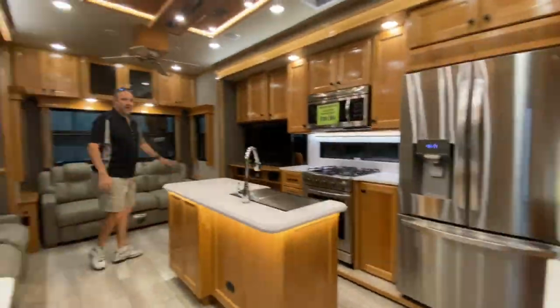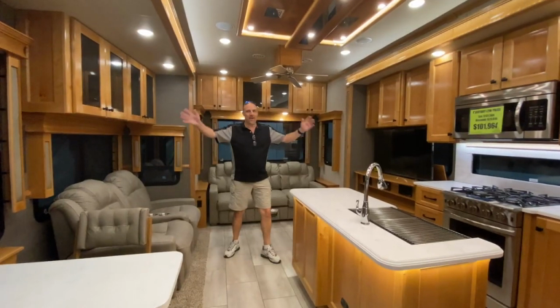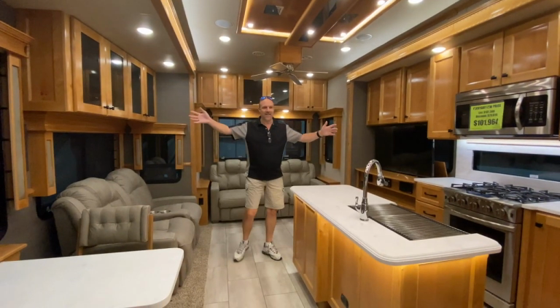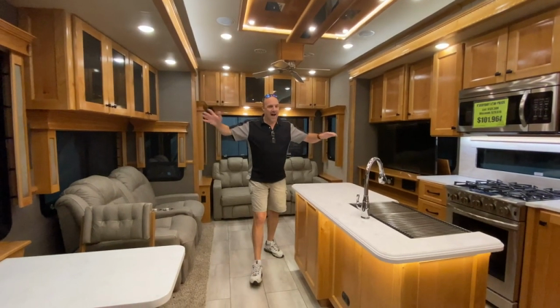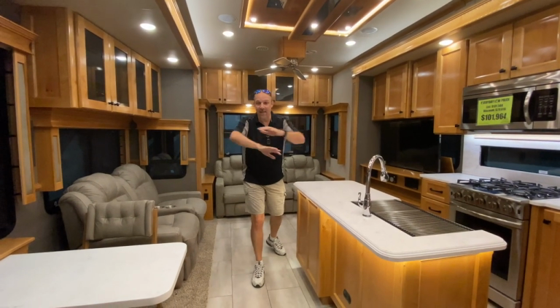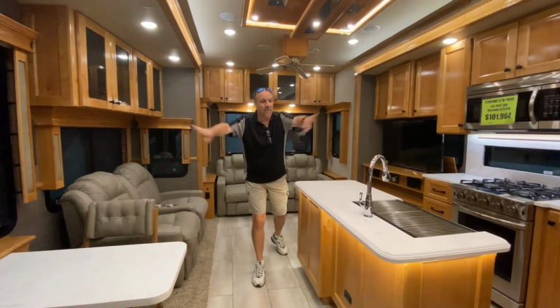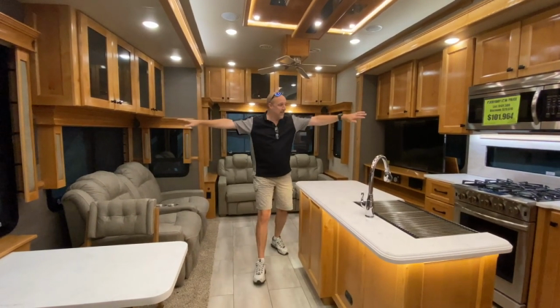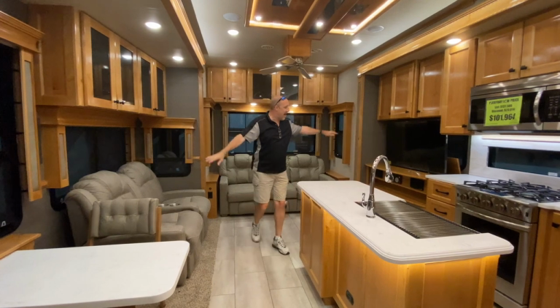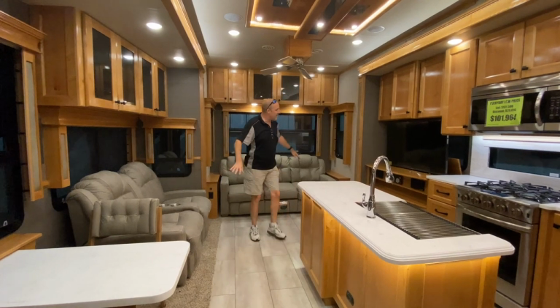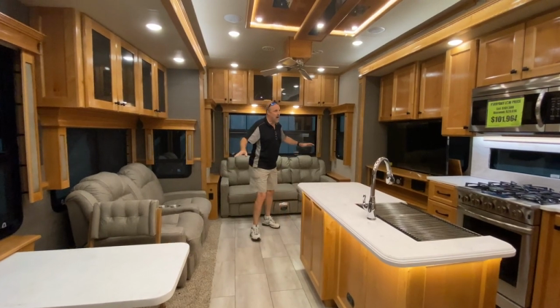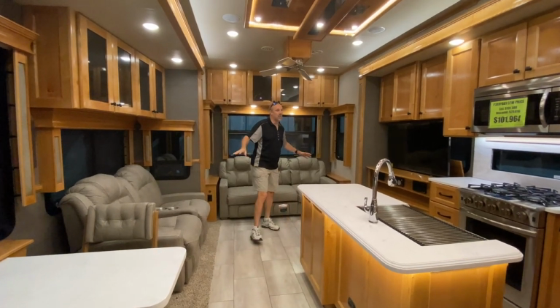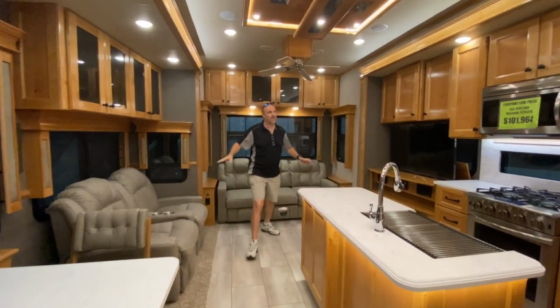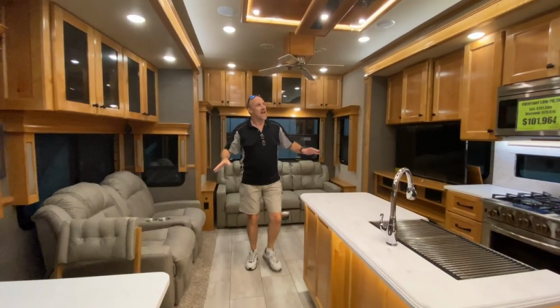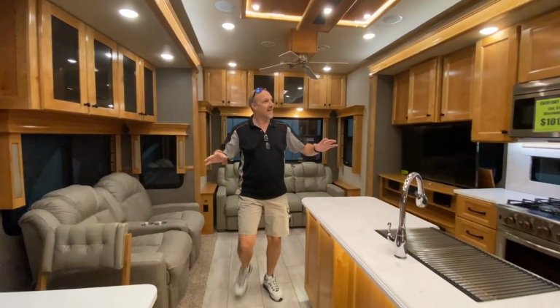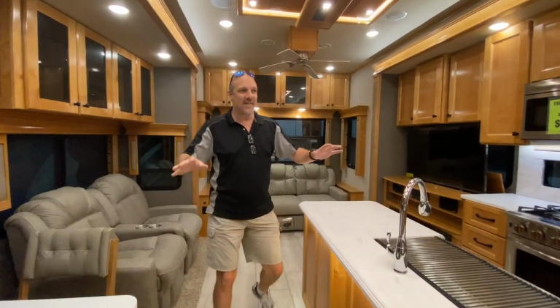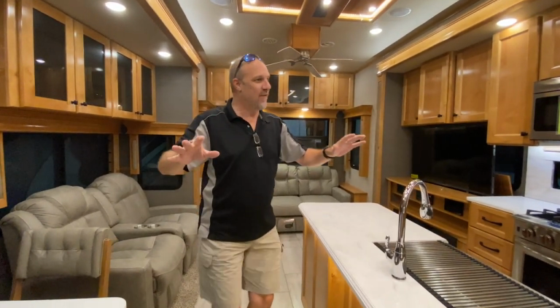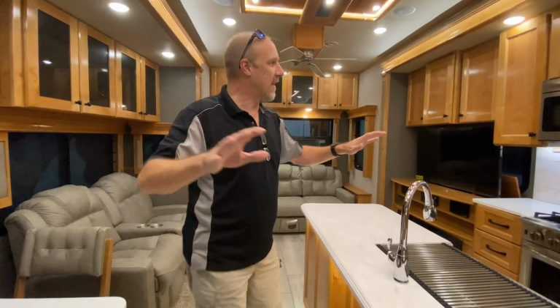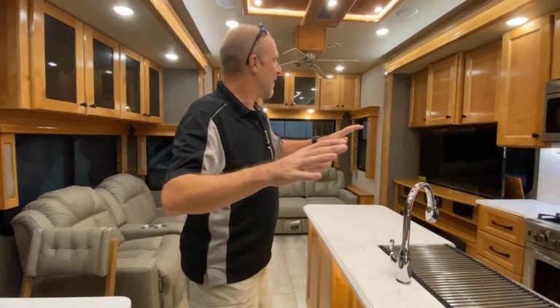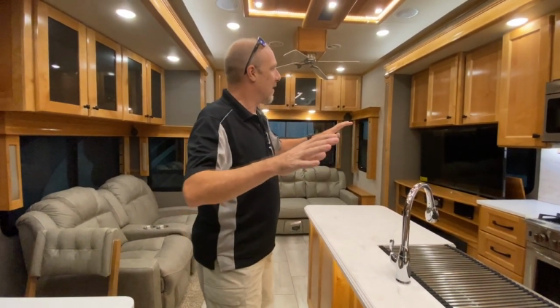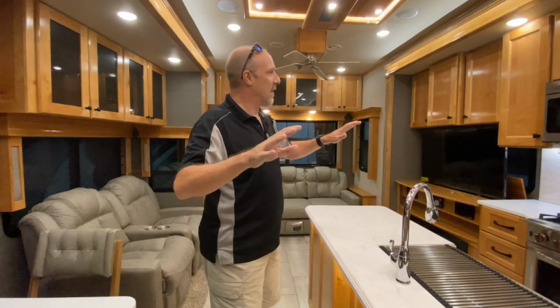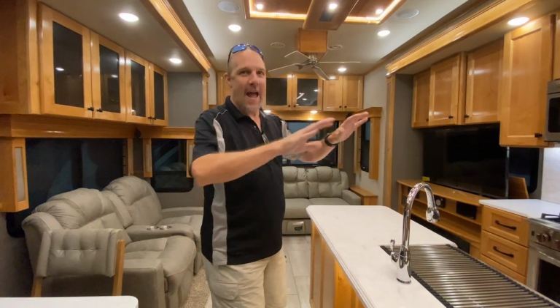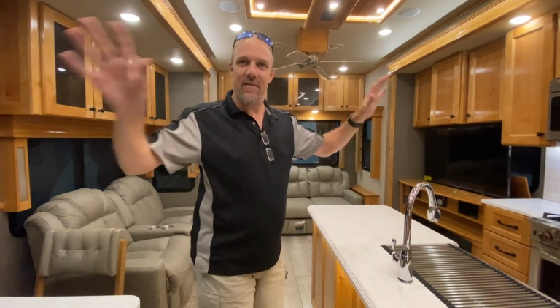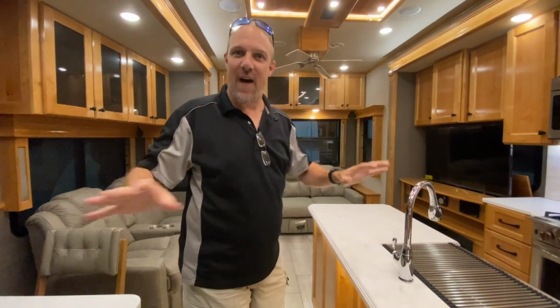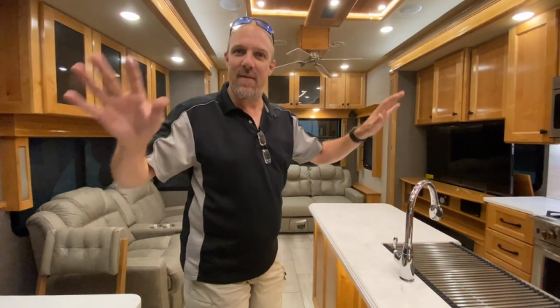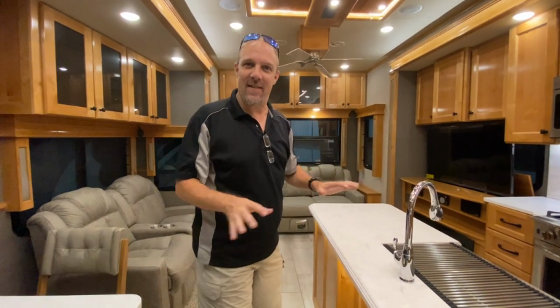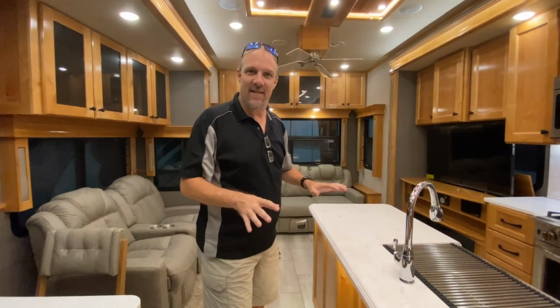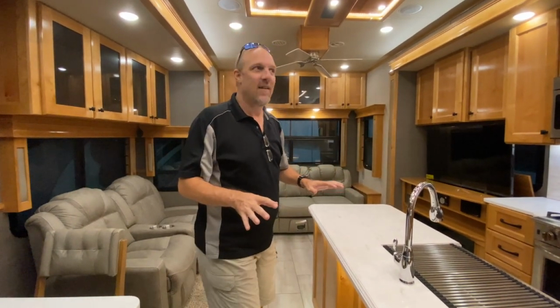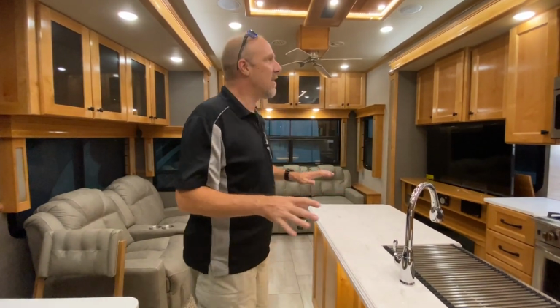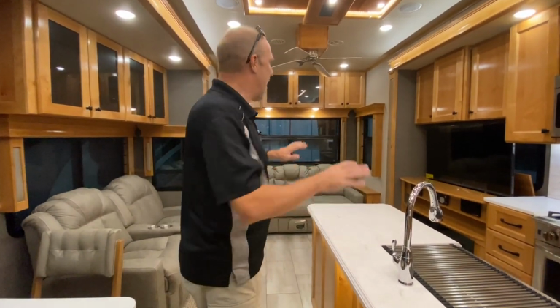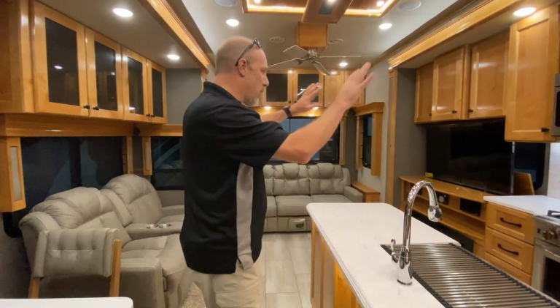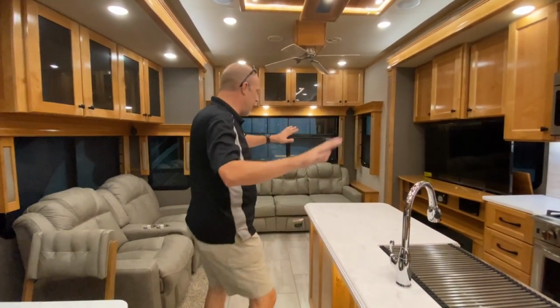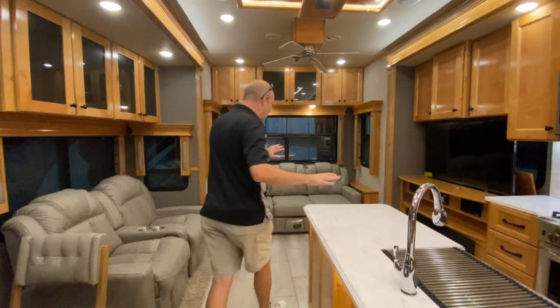Look at this — I love the opposing slides. I love how much room this feels. Isn't this giving you a cabin vibe, right? Yeah, it kind of does. The woodworking and everything — beautiful.